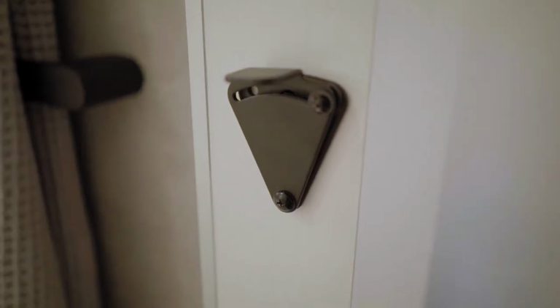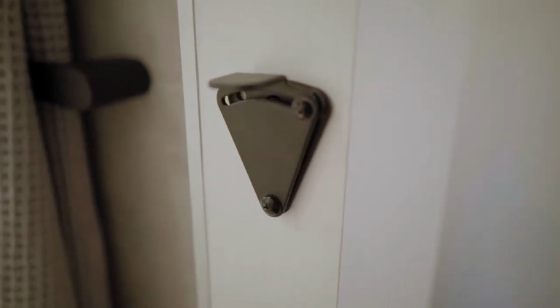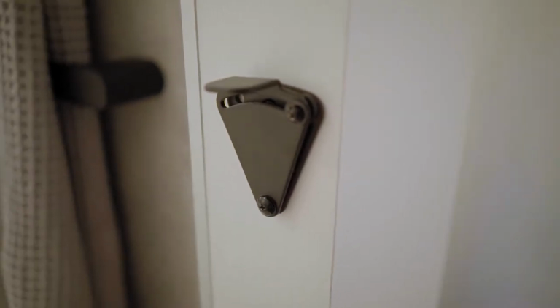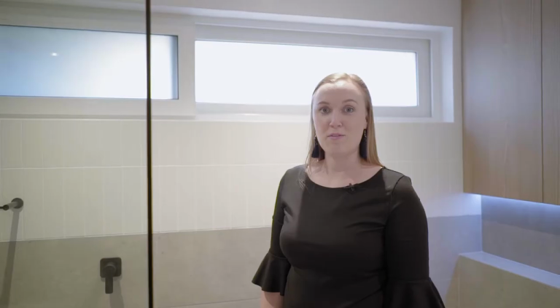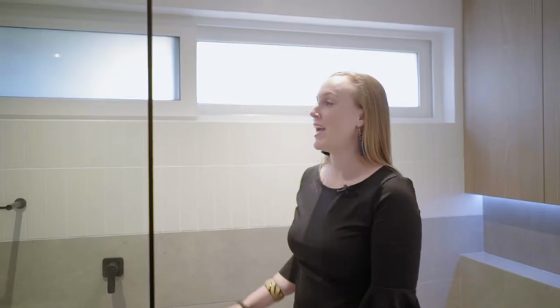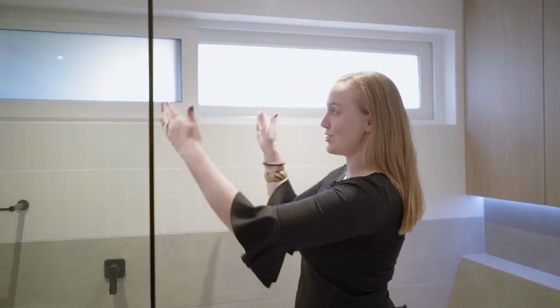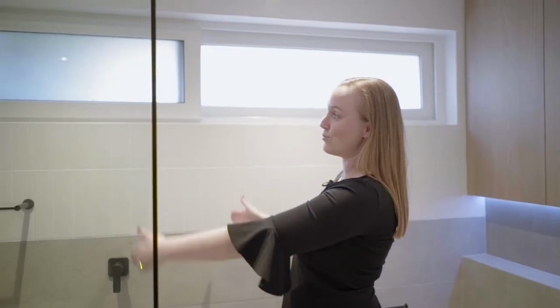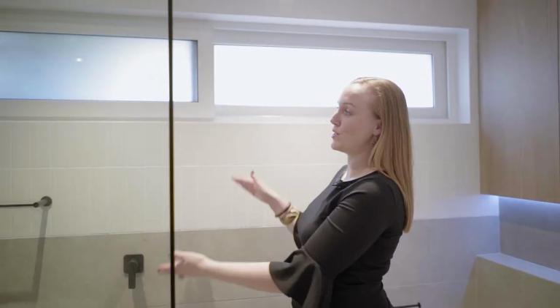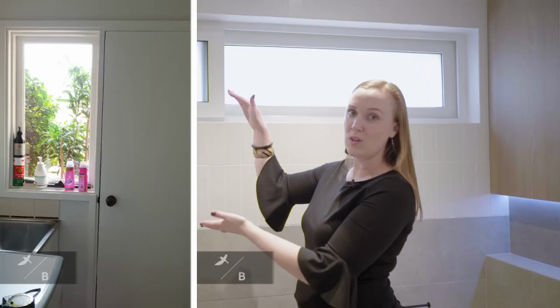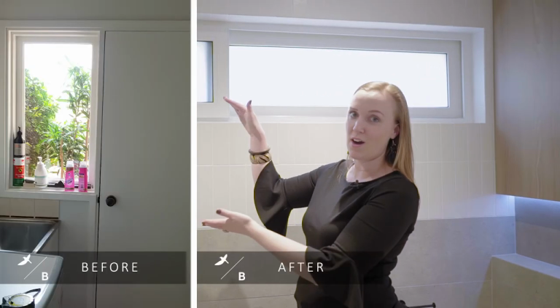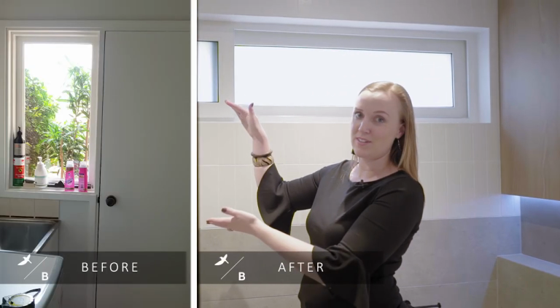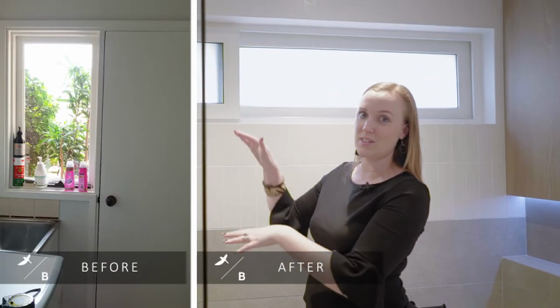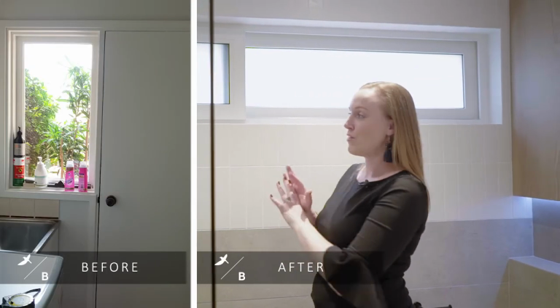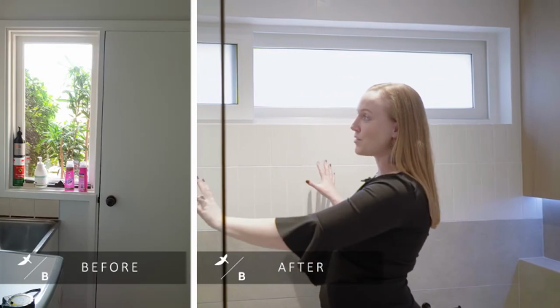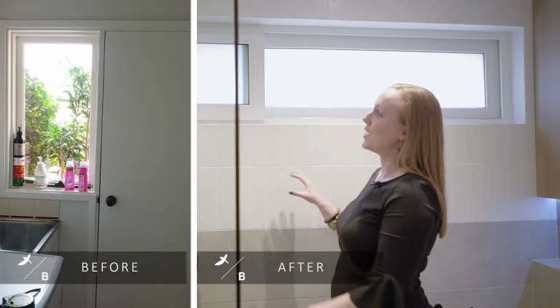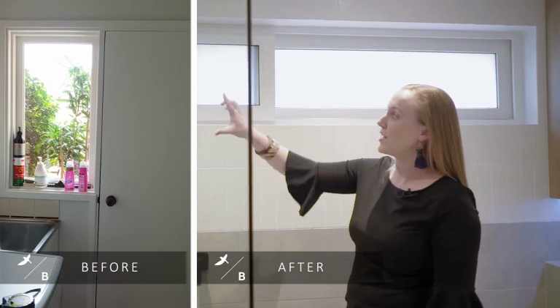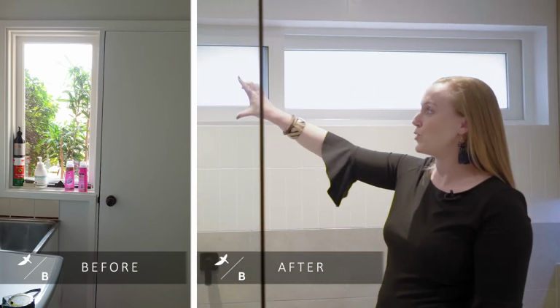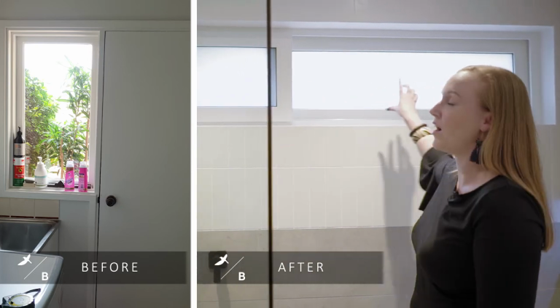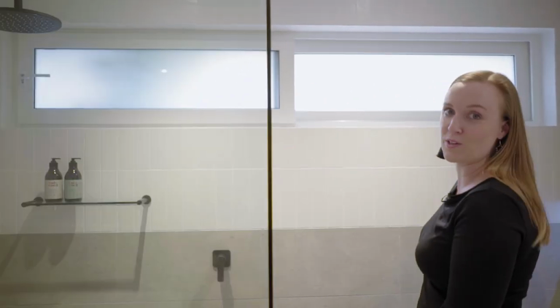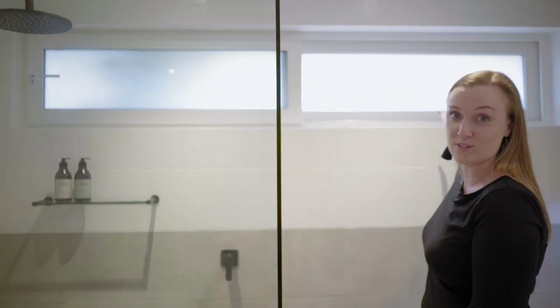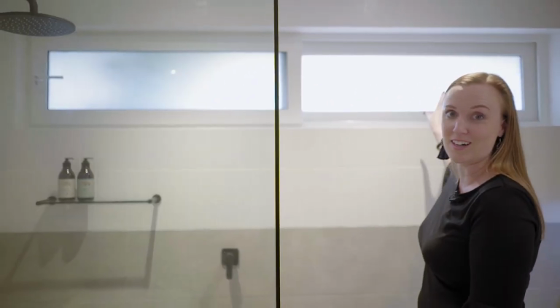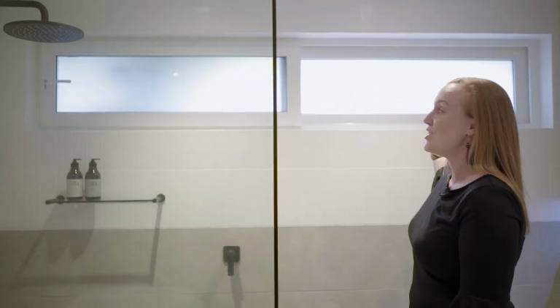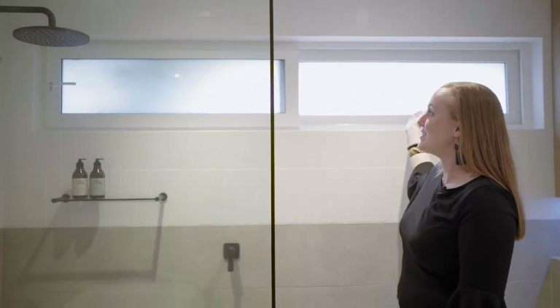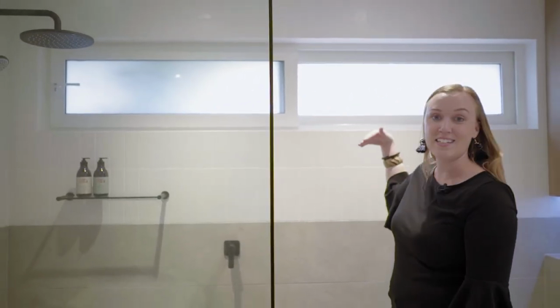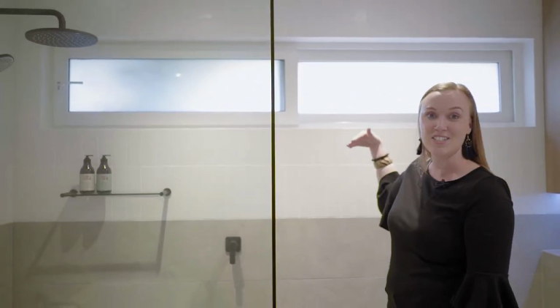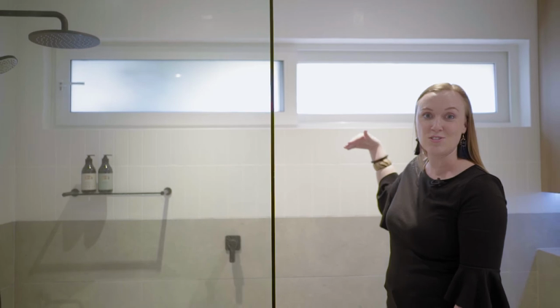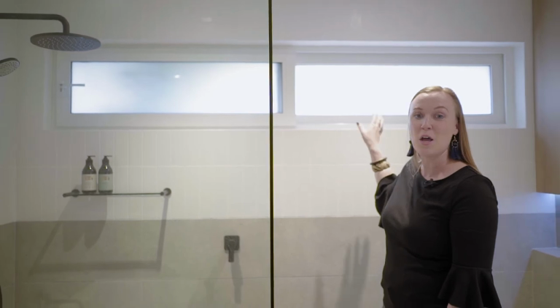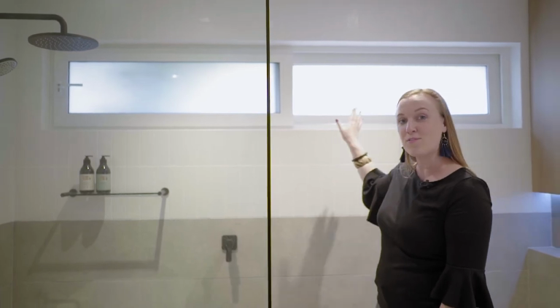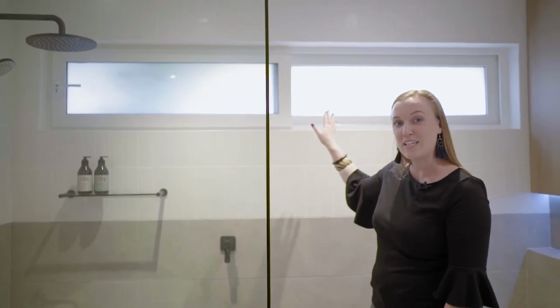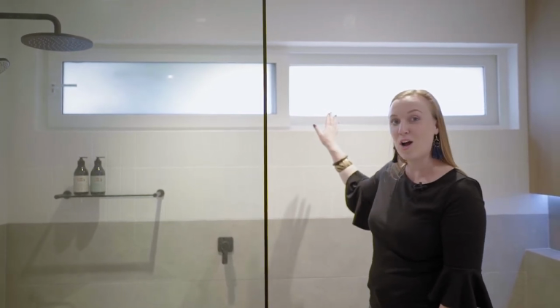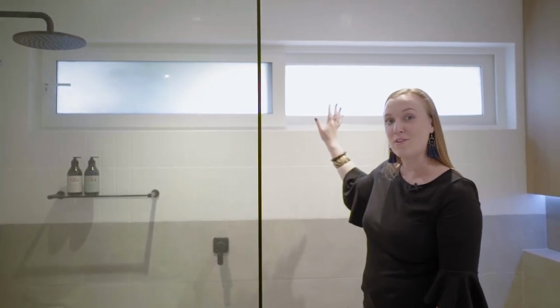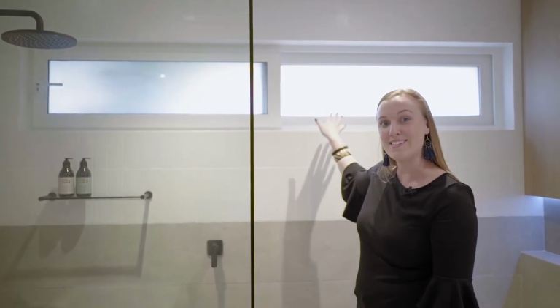Now, because this was a laundry before, we had an external door with a small half-height window next to it. We've blocked that in and created this beautiful highlight window in frosted glass, so that you still get ventilation and natural light, but the frosting gives you privacy from the outside.